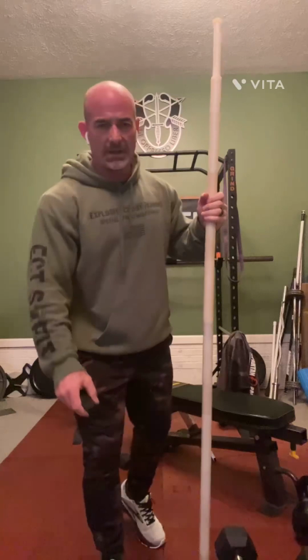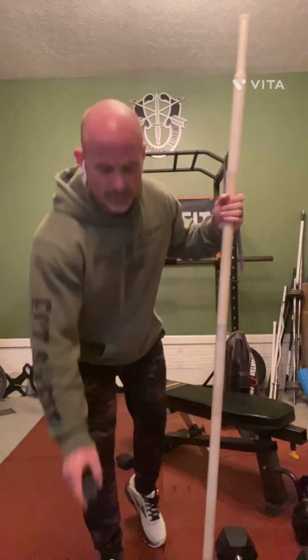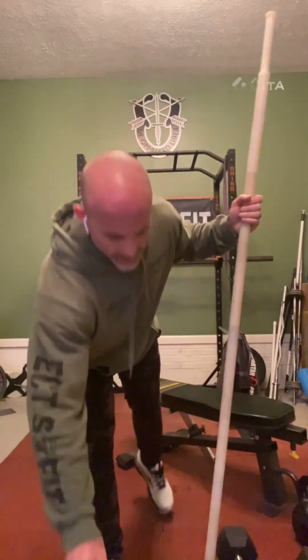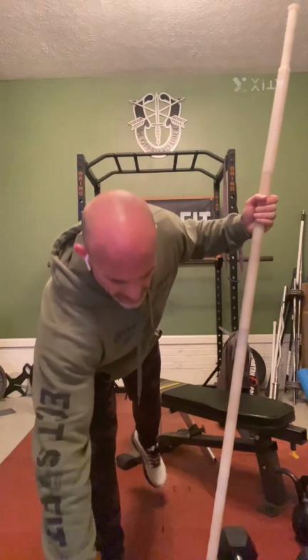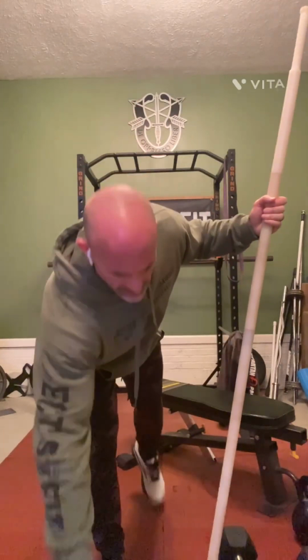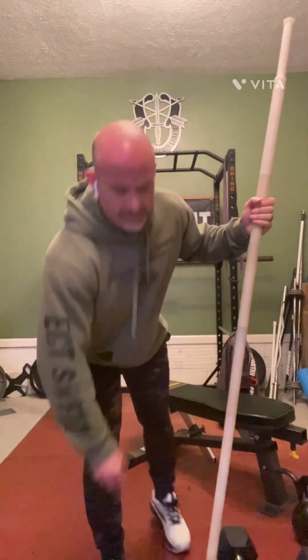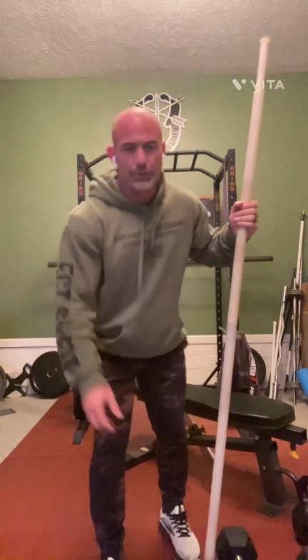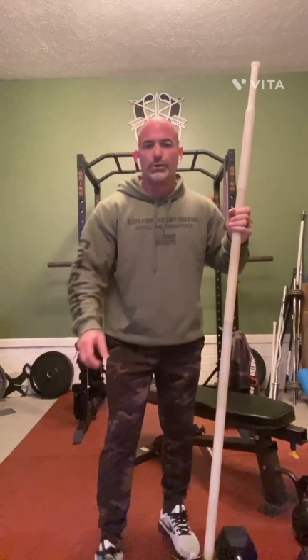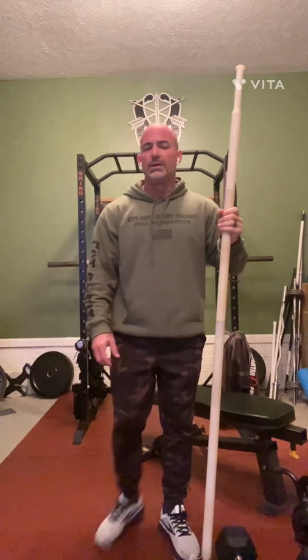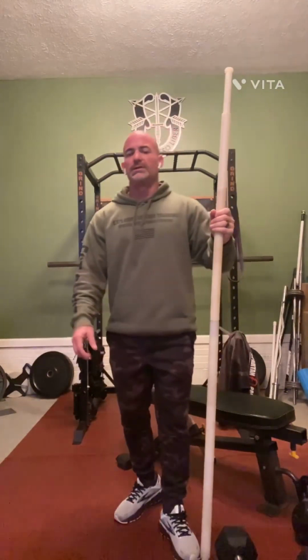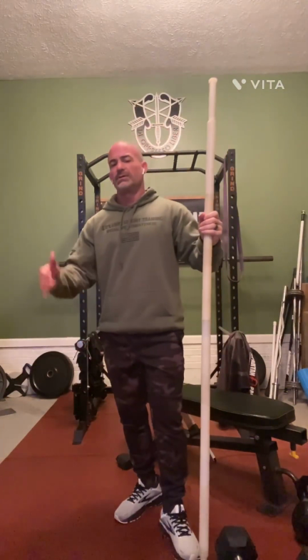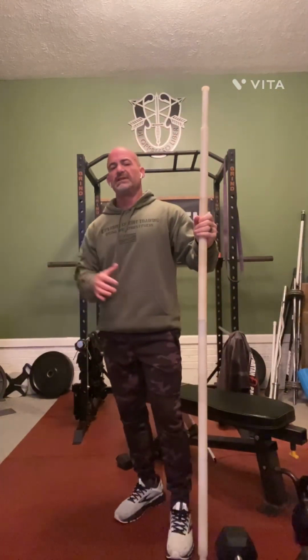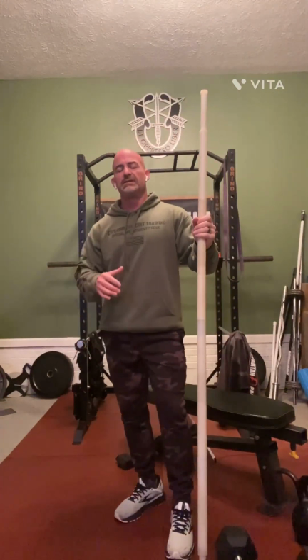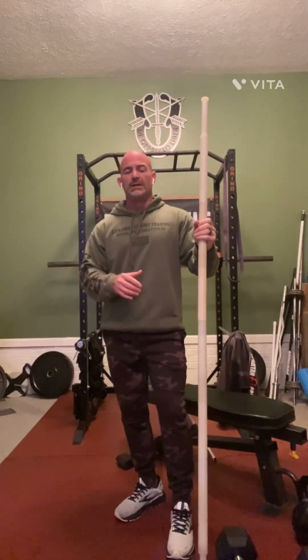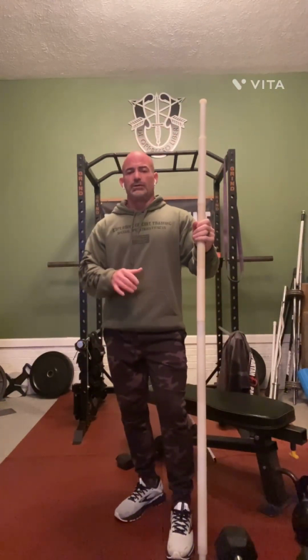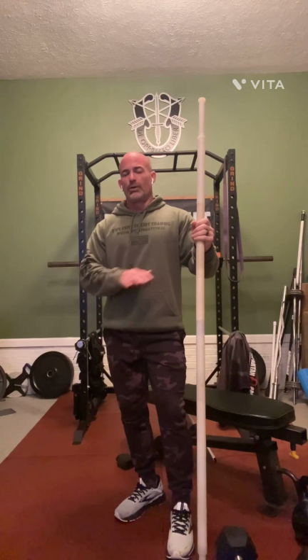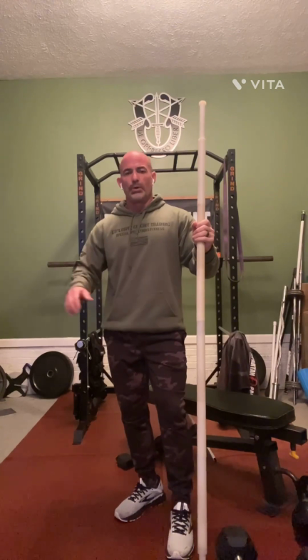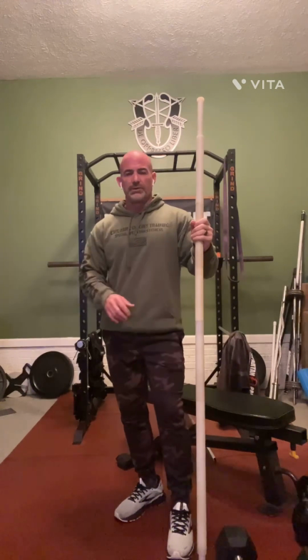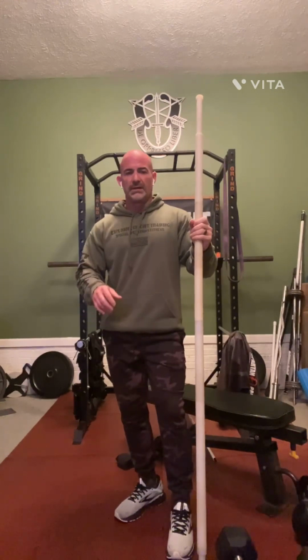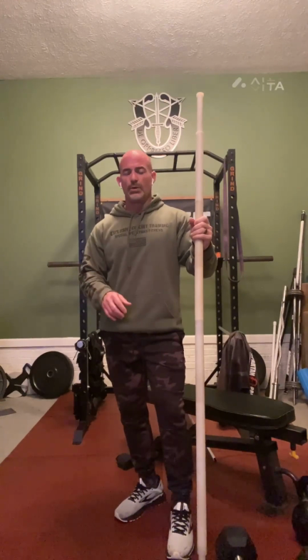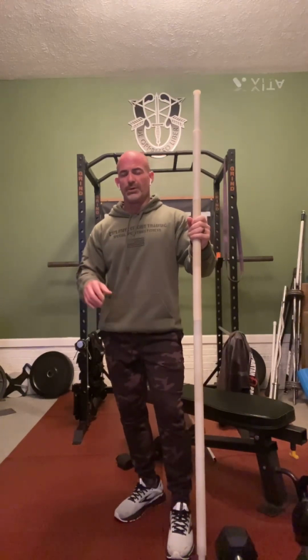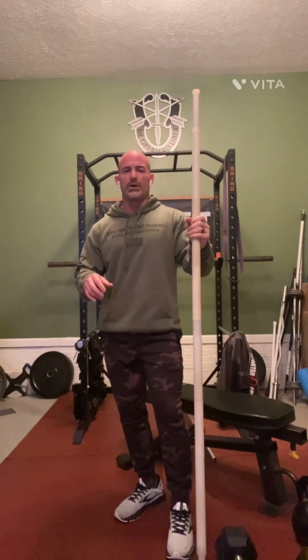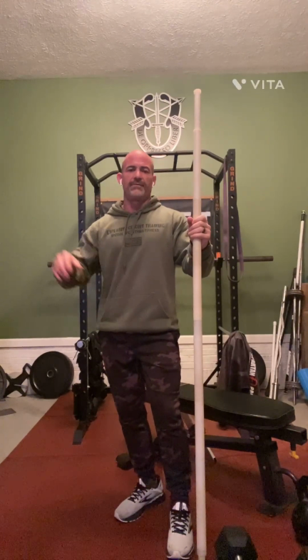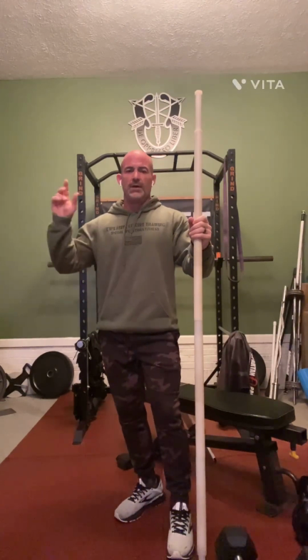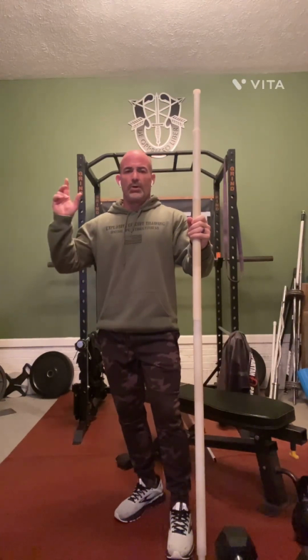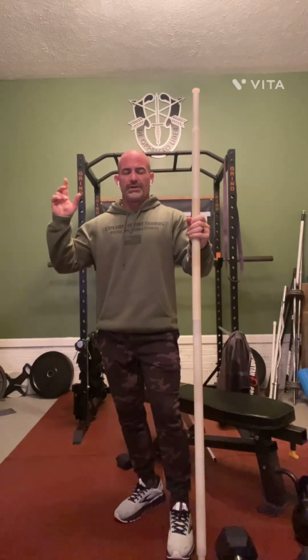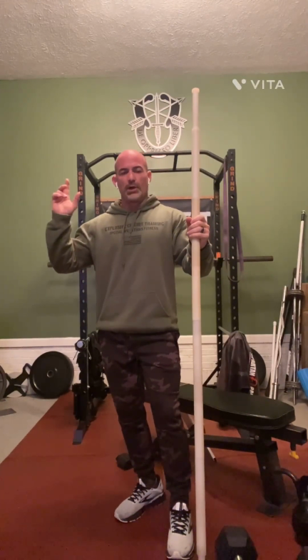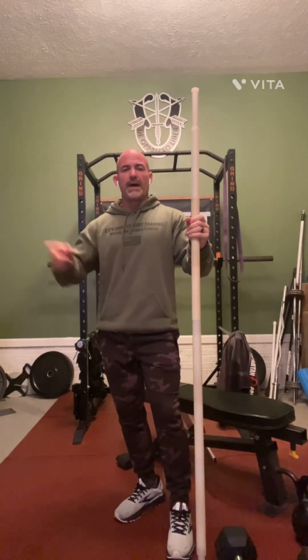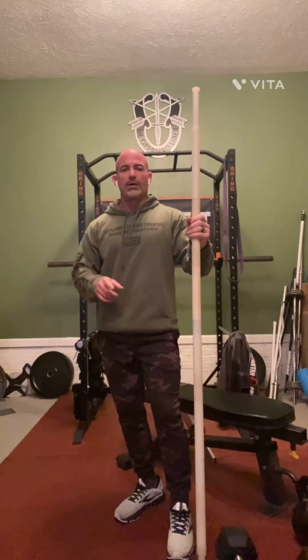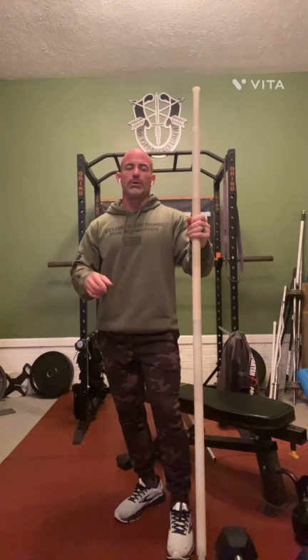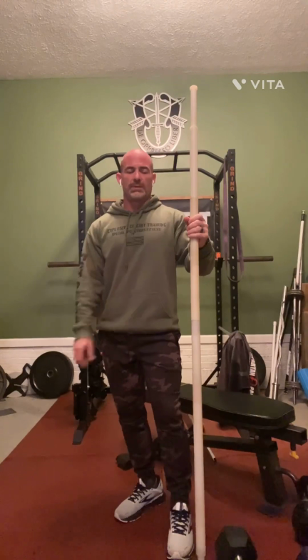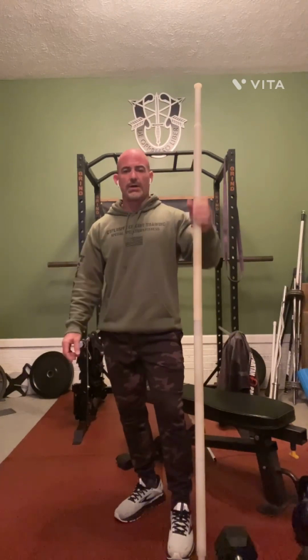Good morning everybody. I'm going to run you through a series of VCTs — it's a great morning routine. We always start off with some low-impact cardio or some light cardio.